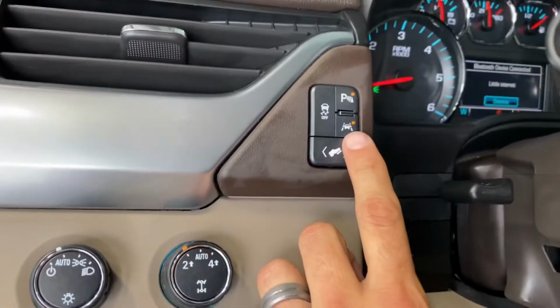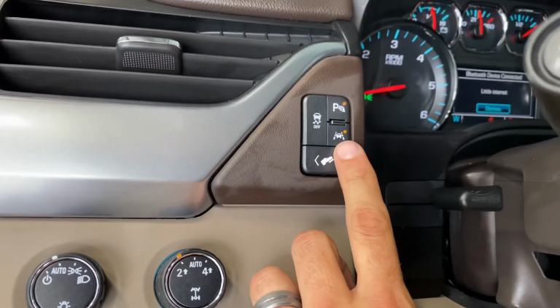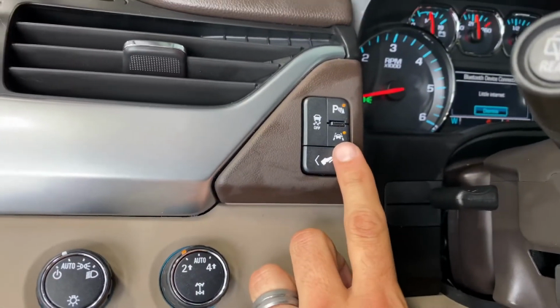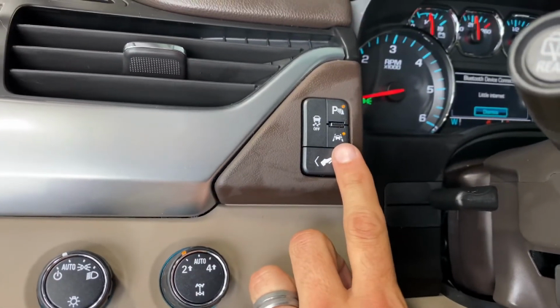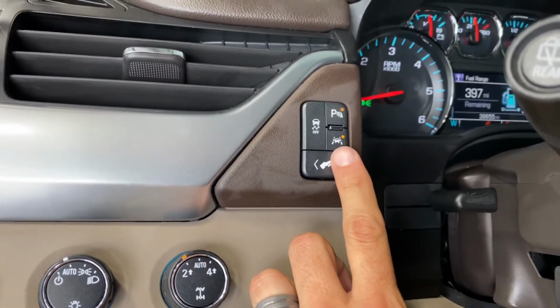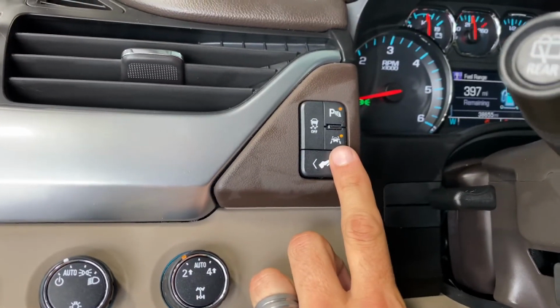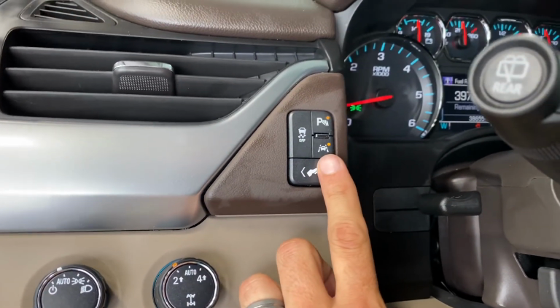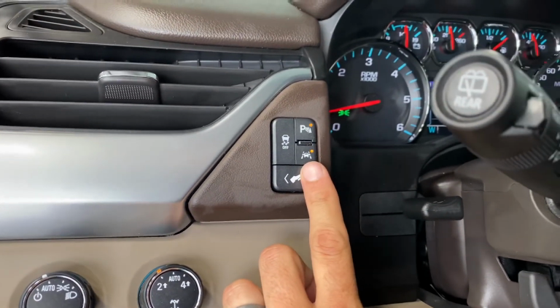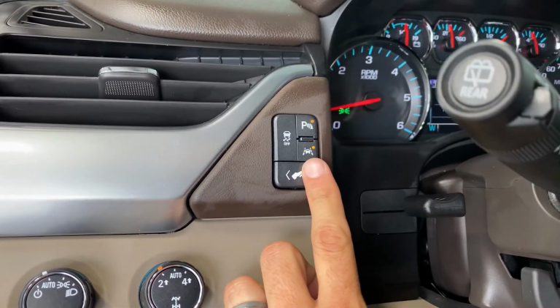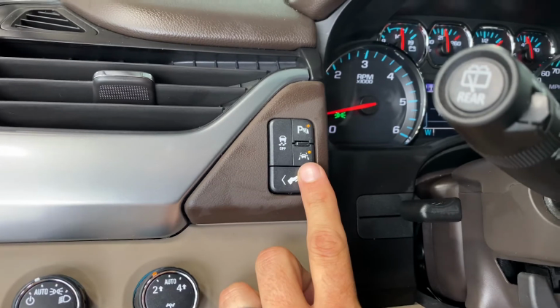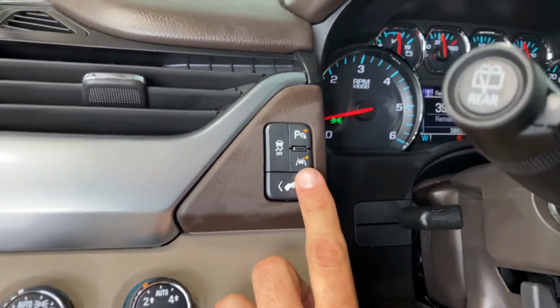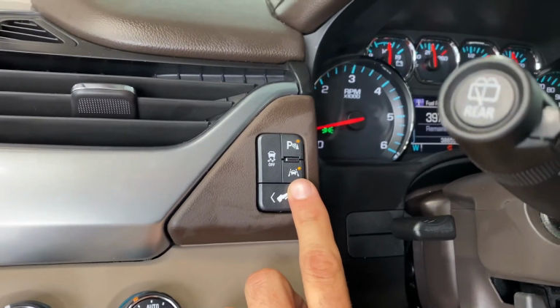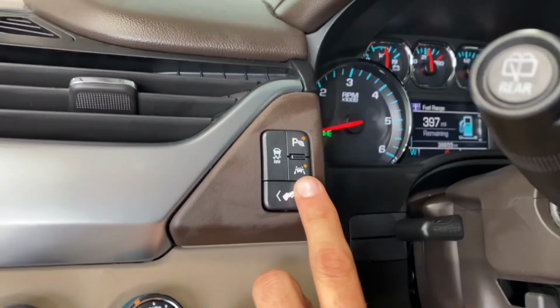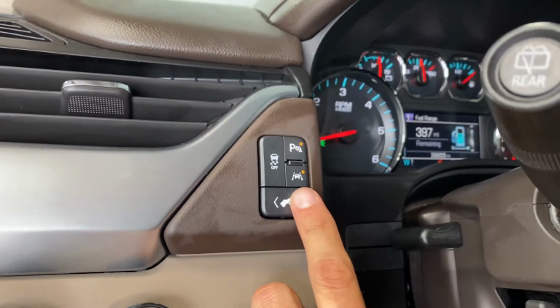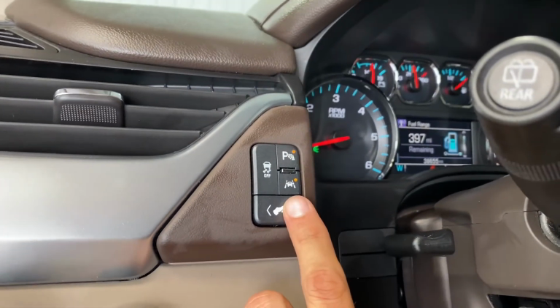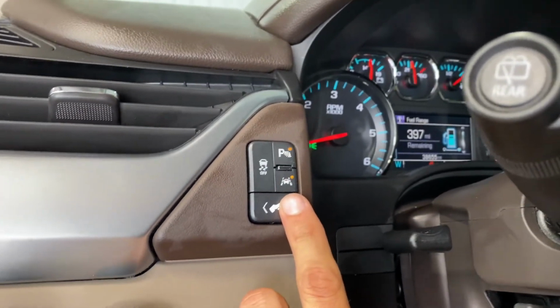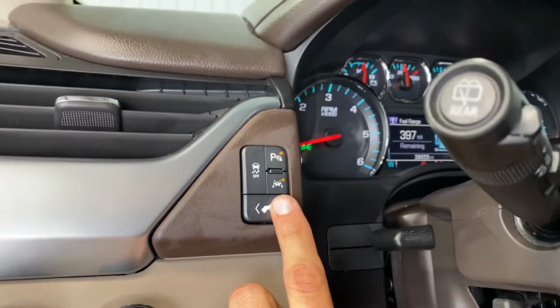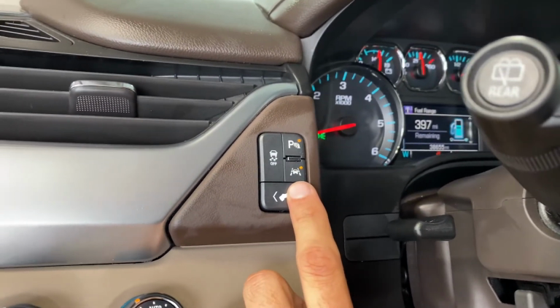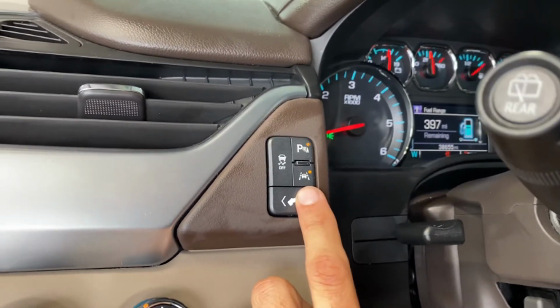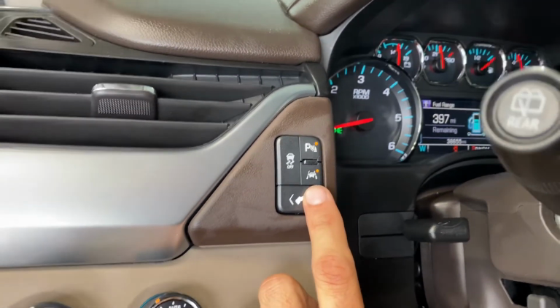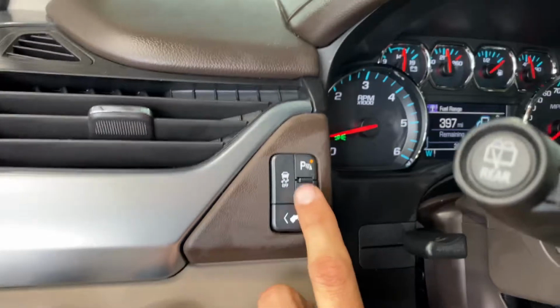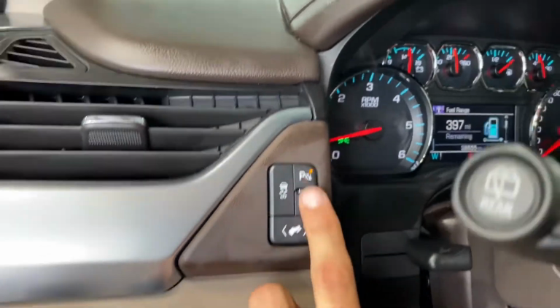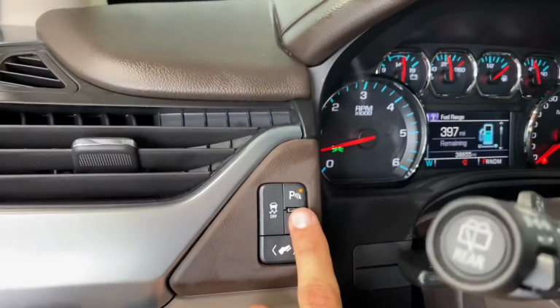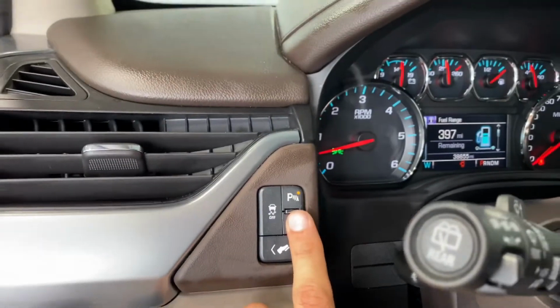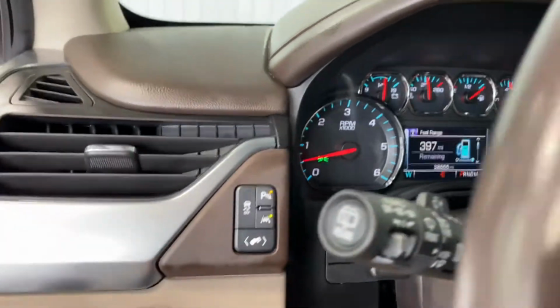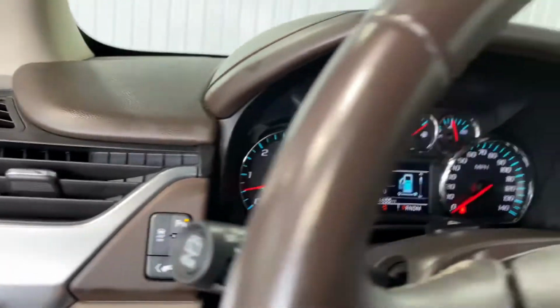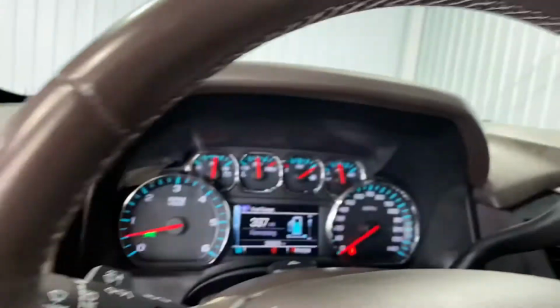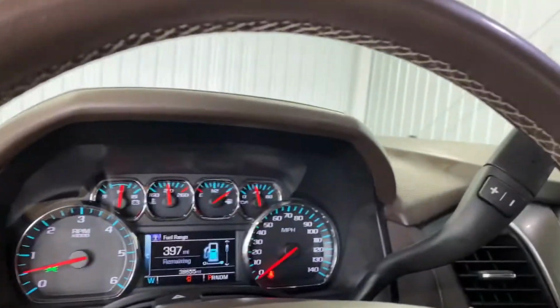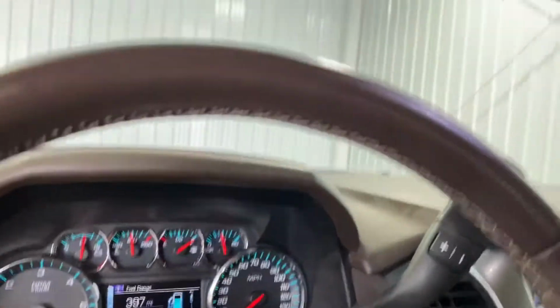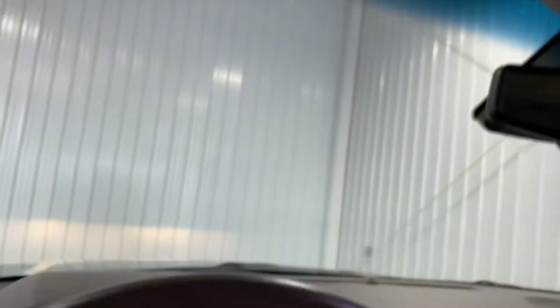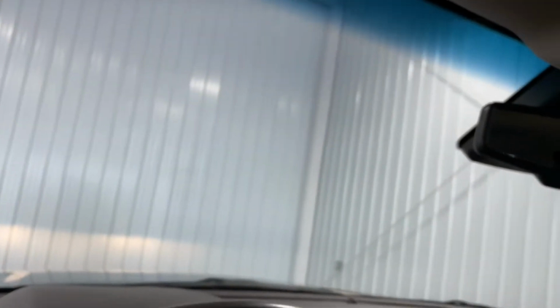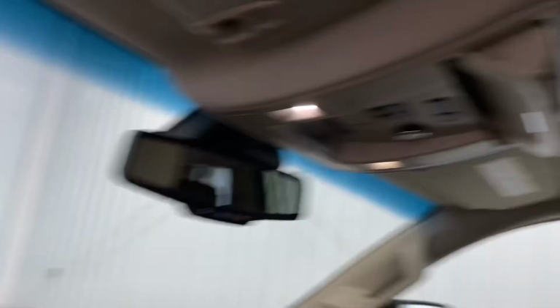Lane assist — so if you start drifting from one lane to another, it'll give you a warning to say, hey, wake up, pay attention, you're about to hit somebody. Put your phone down and get your eyes back on the road. And then park assist, as for backup sensors, it'll beep the closer you get to something to let you know.